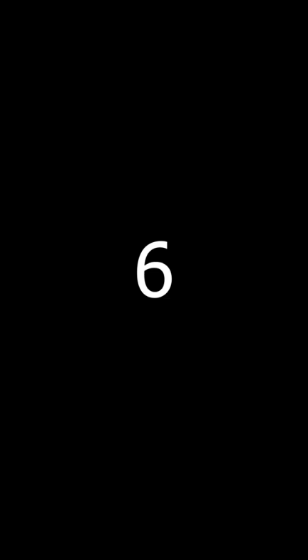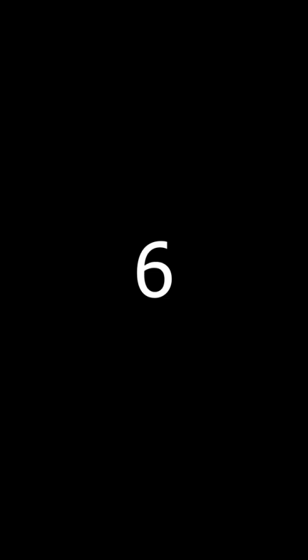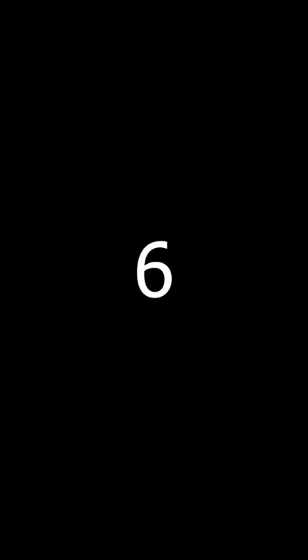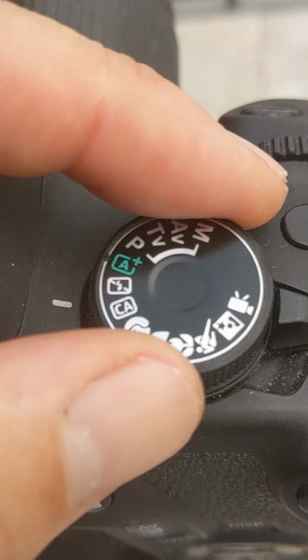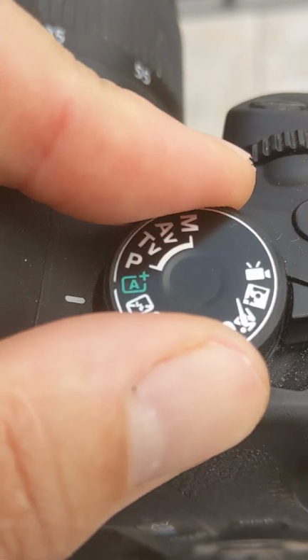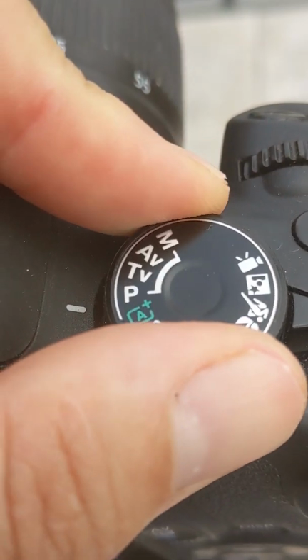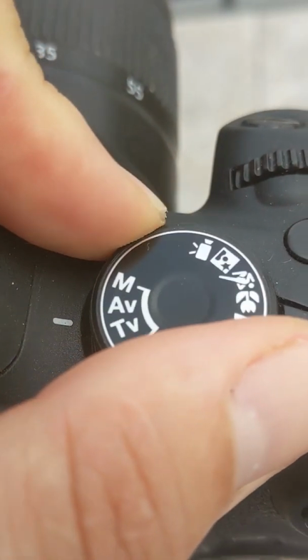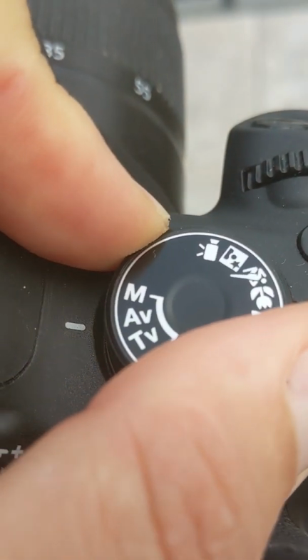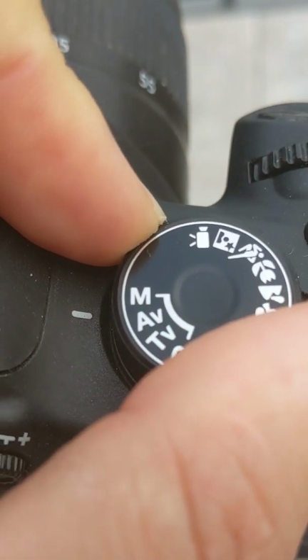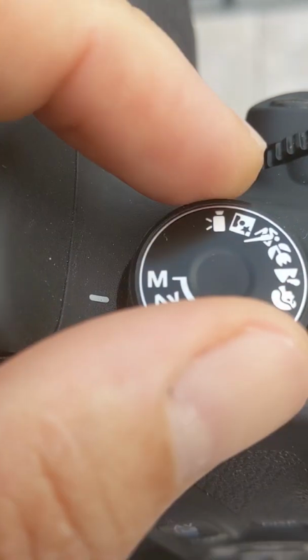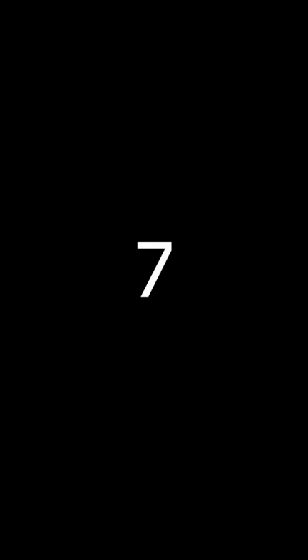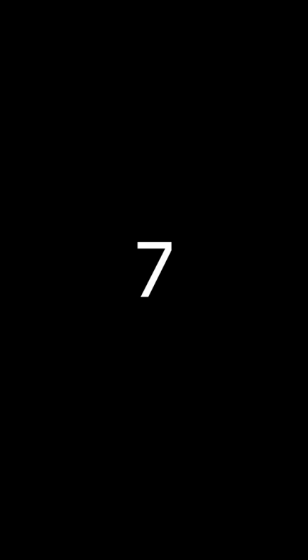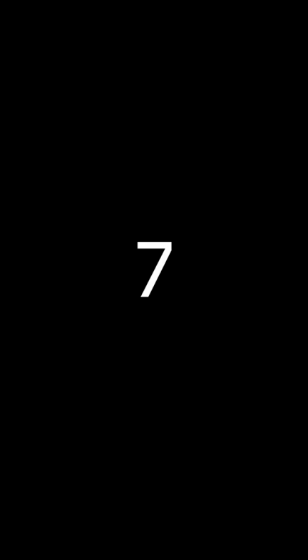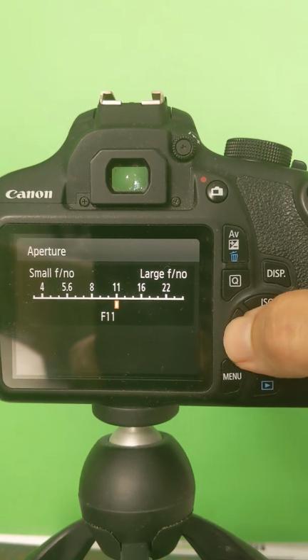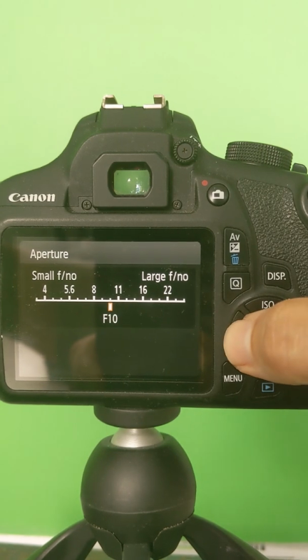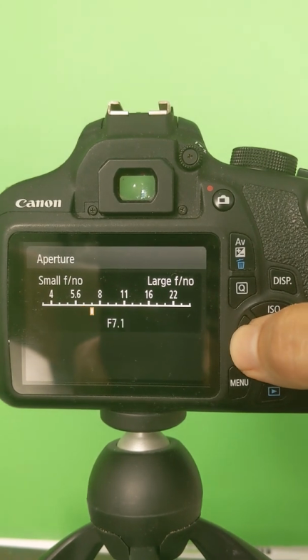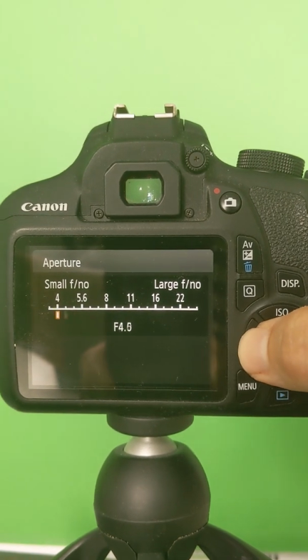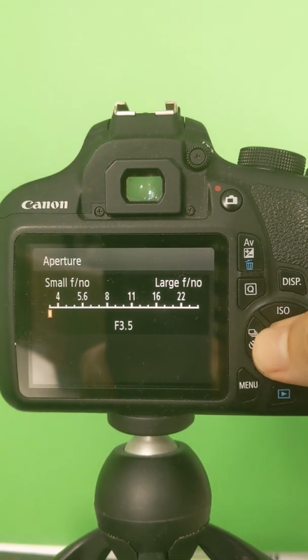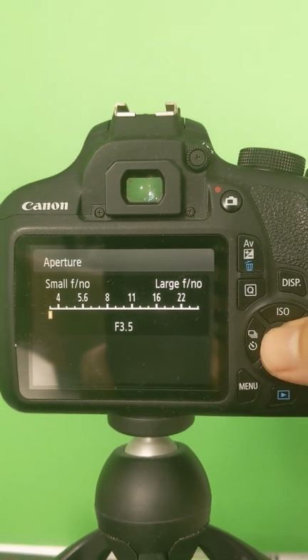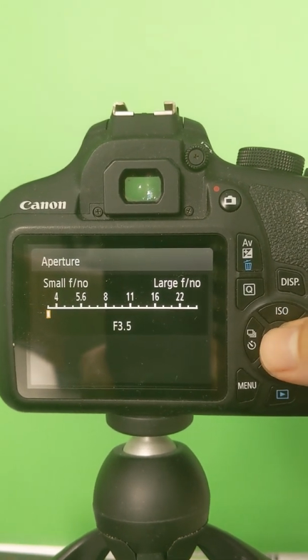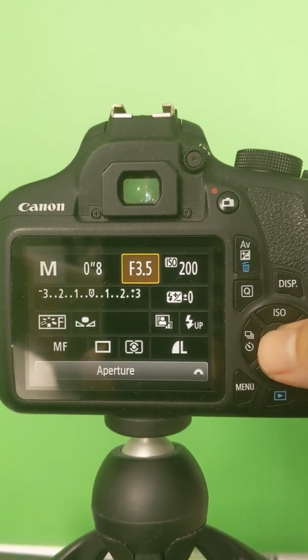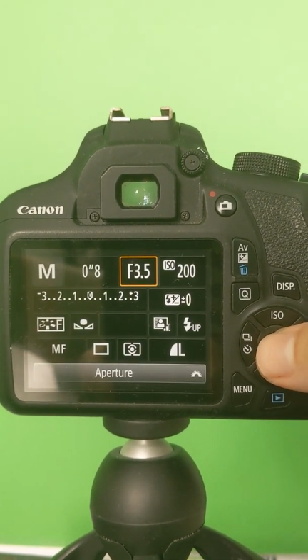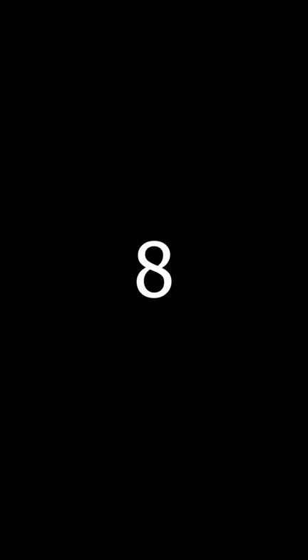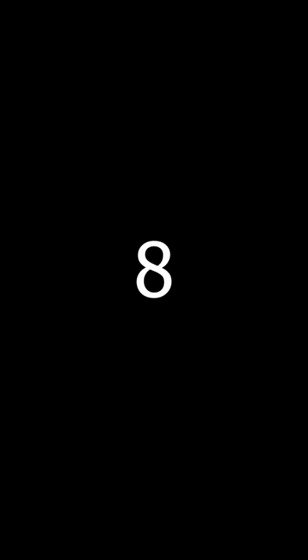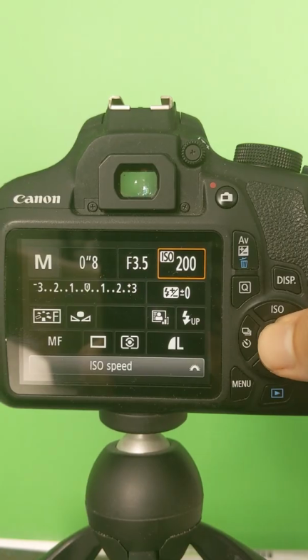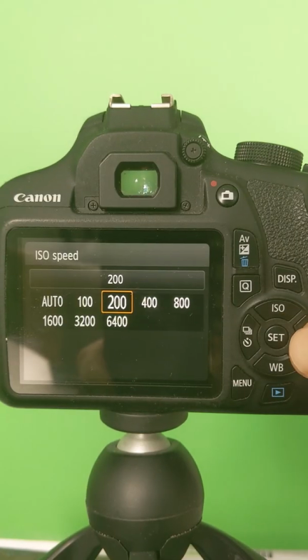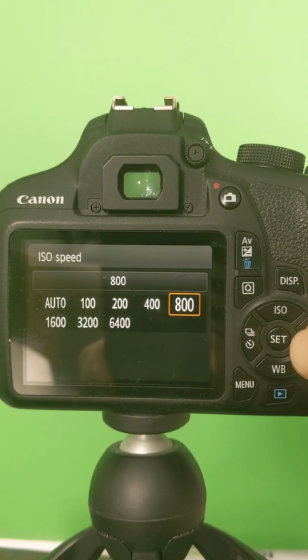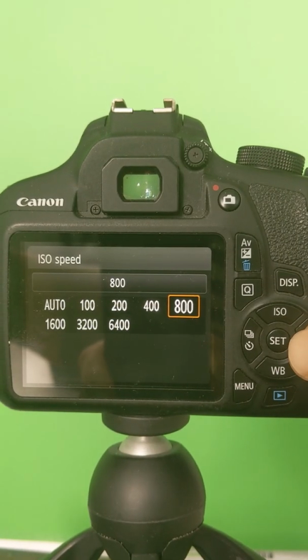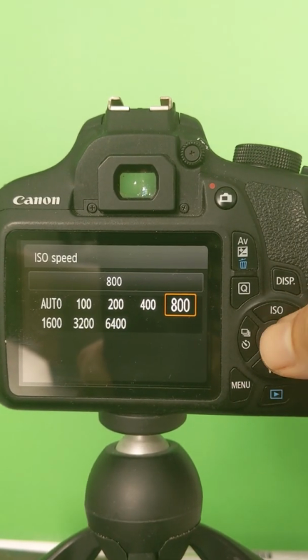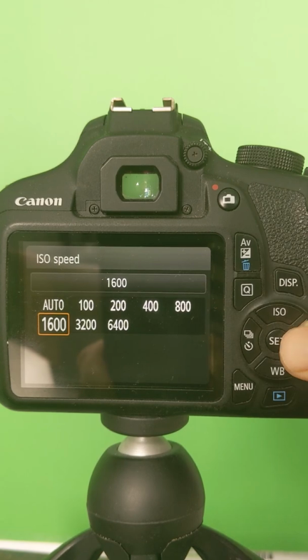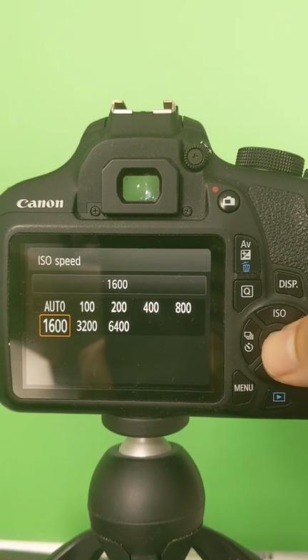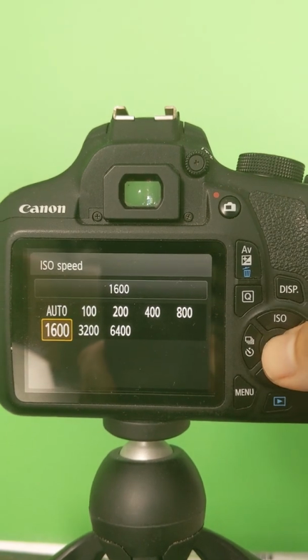Six, put your camera in manual mode. Seven, set your camera to the lowest f-ratio. Eight, set your ISO between 800 and 1600.